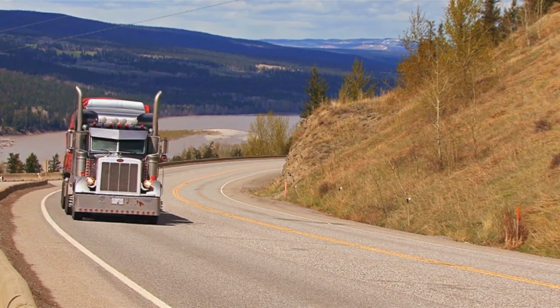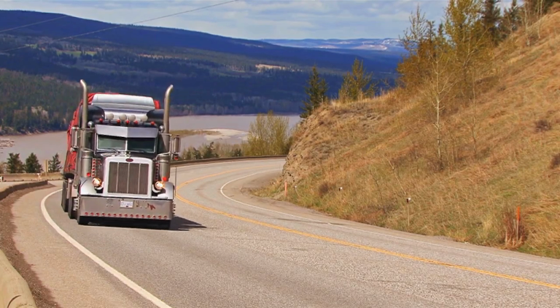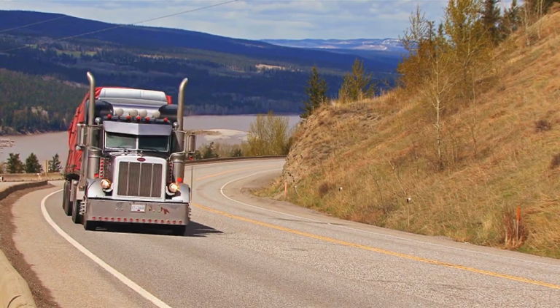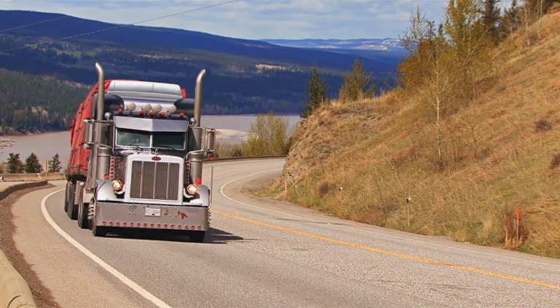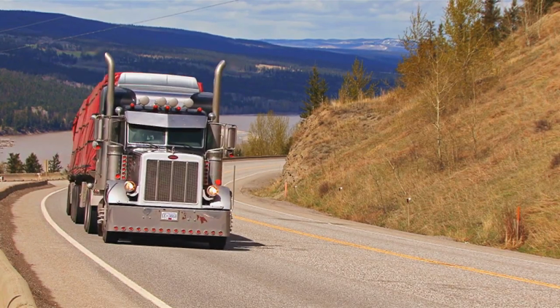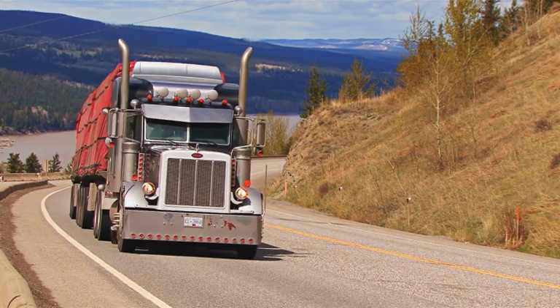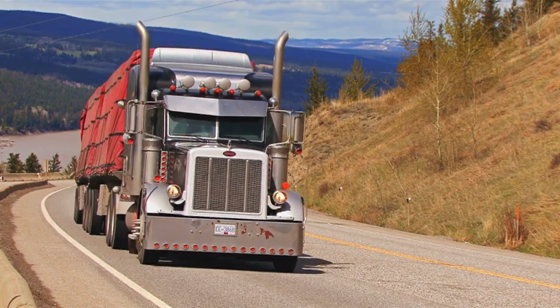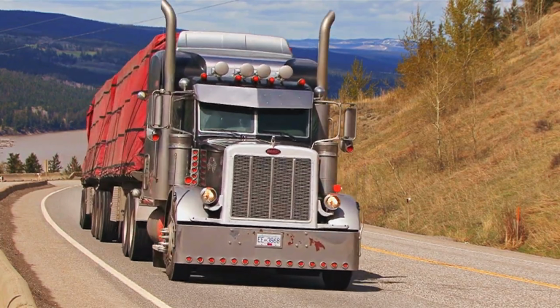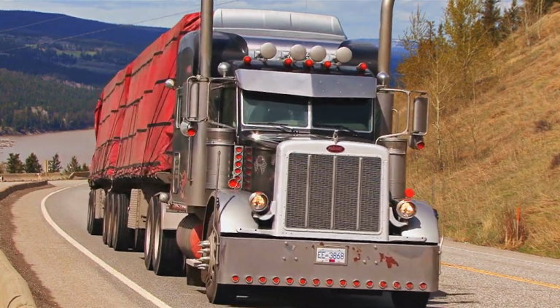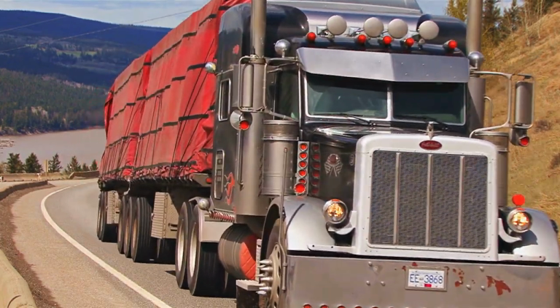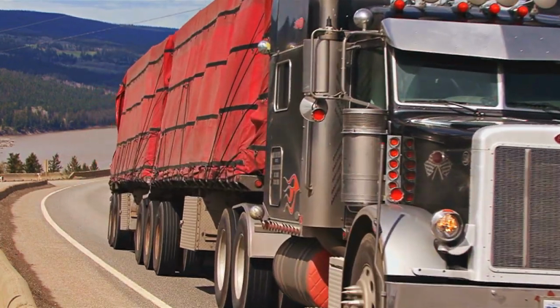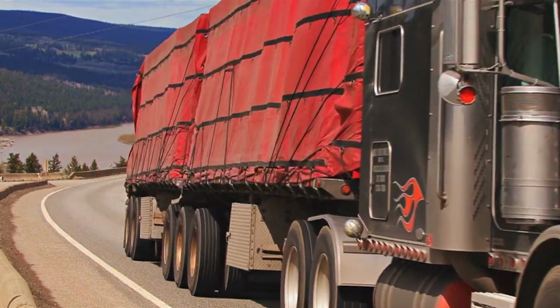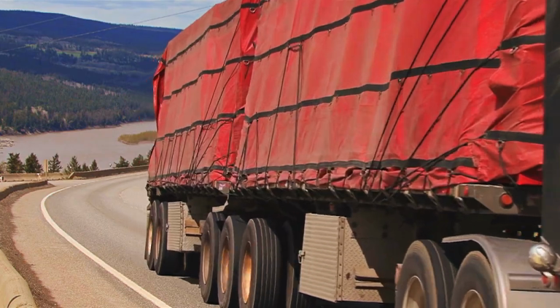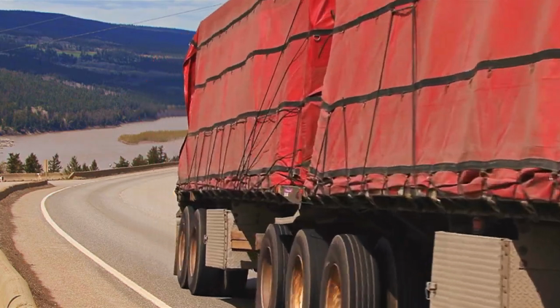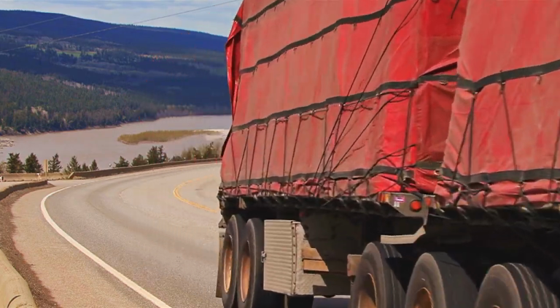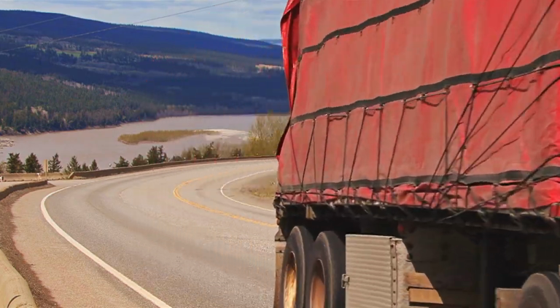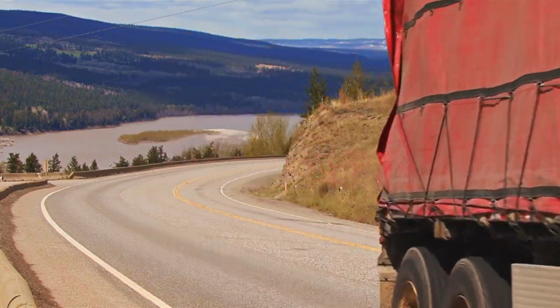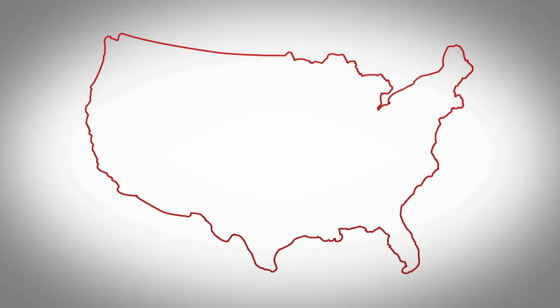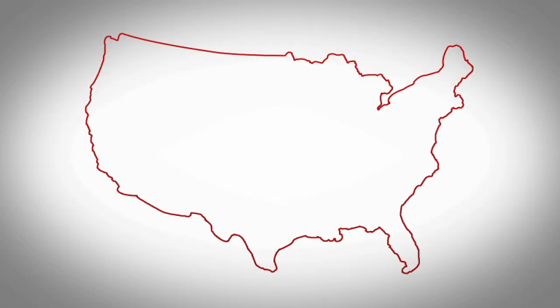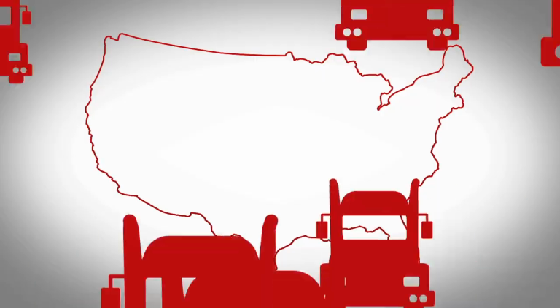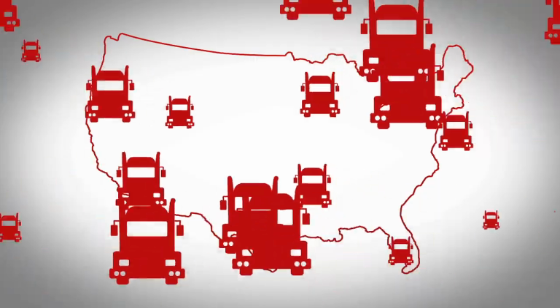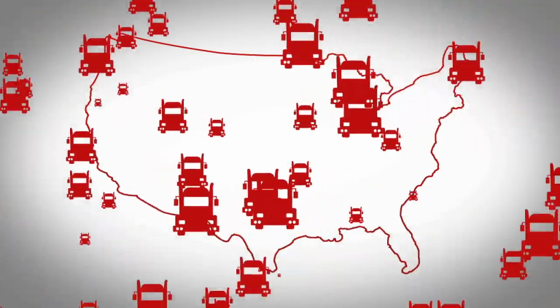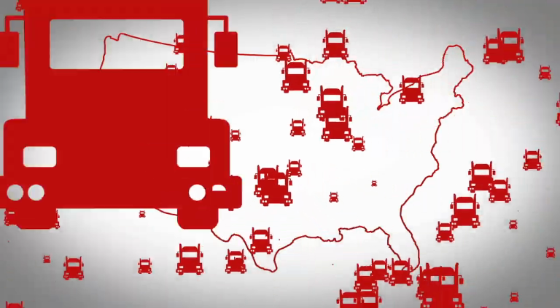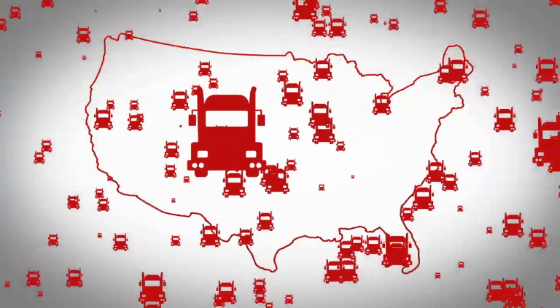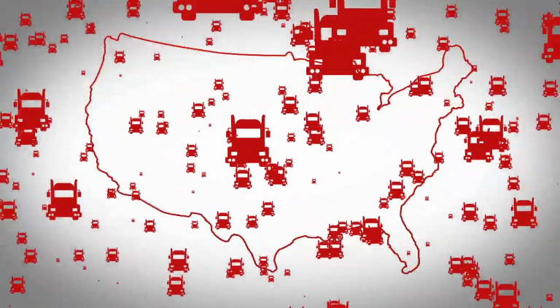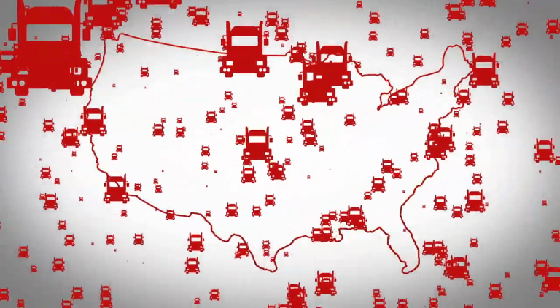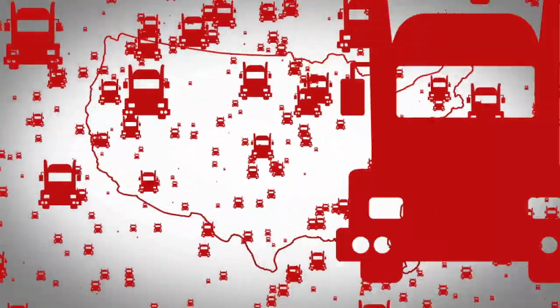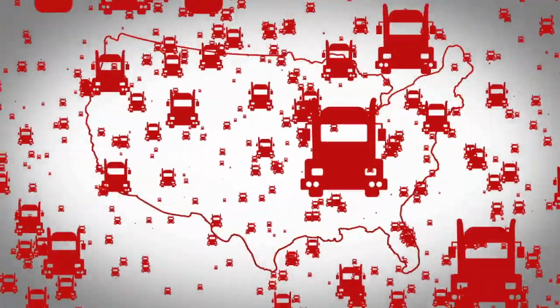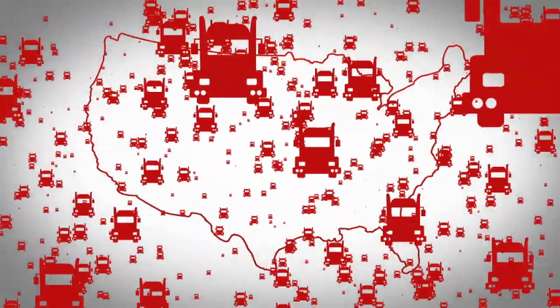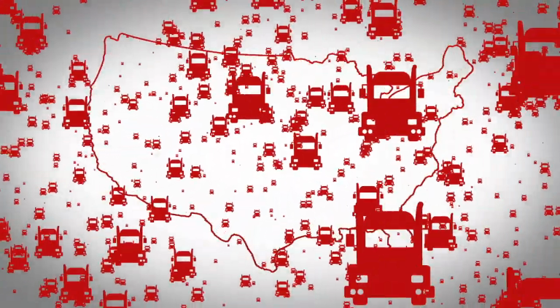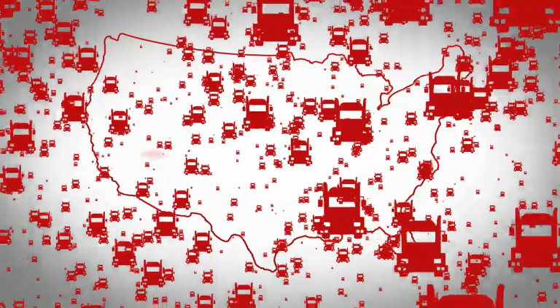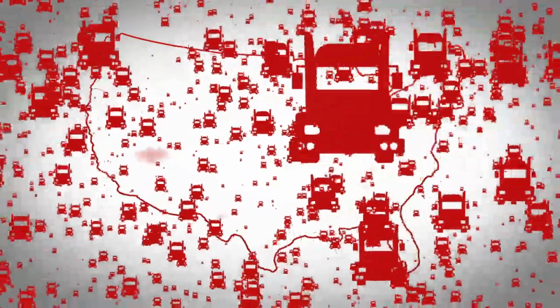How many Department of Transportation regulated vehicles do you think are on the road today? Think it's 2 million? How about 5 million? Well, here are the numbers.